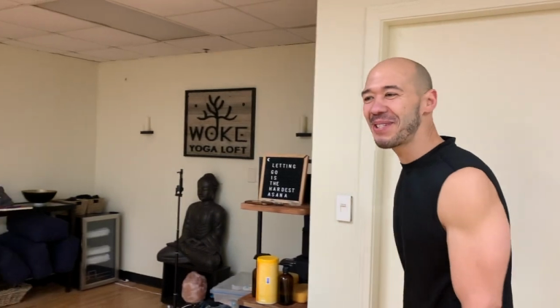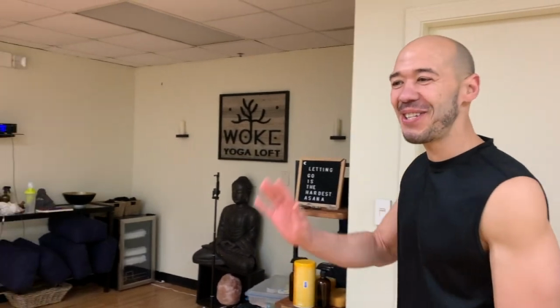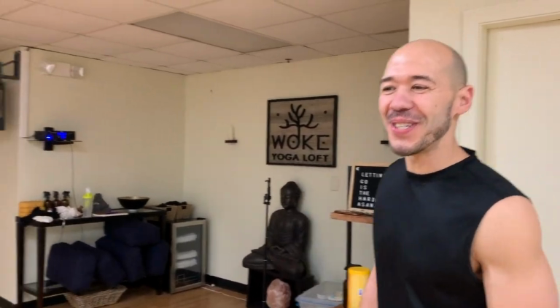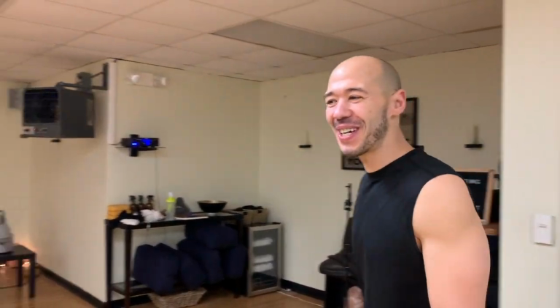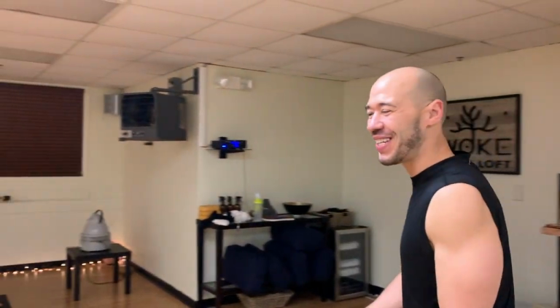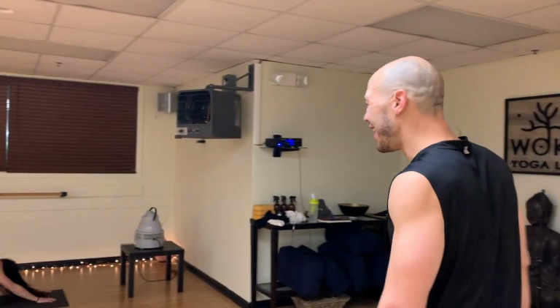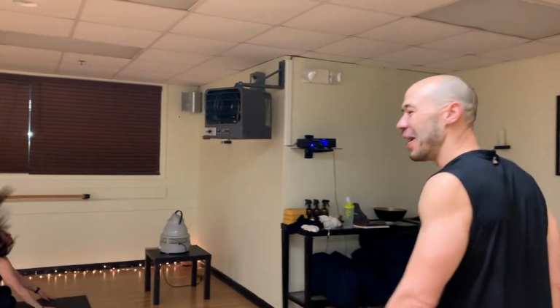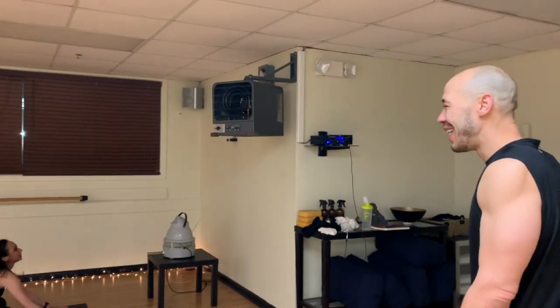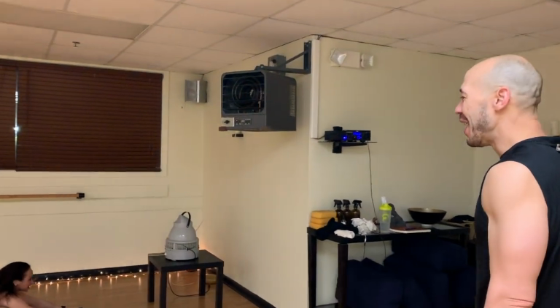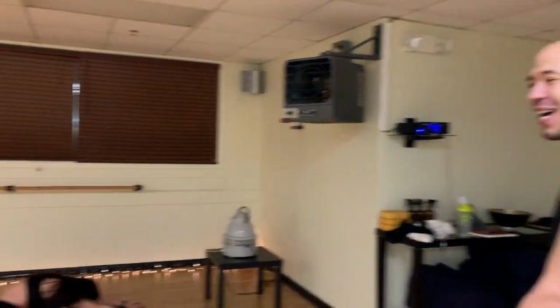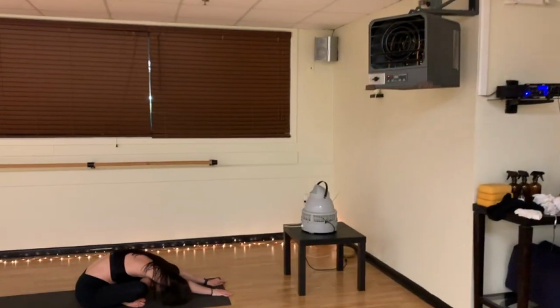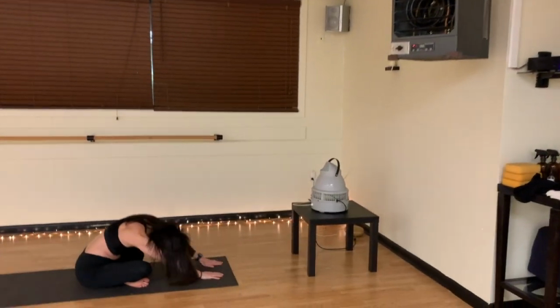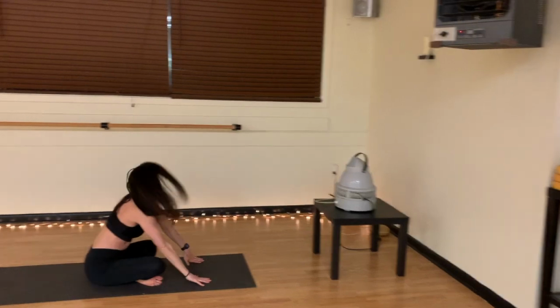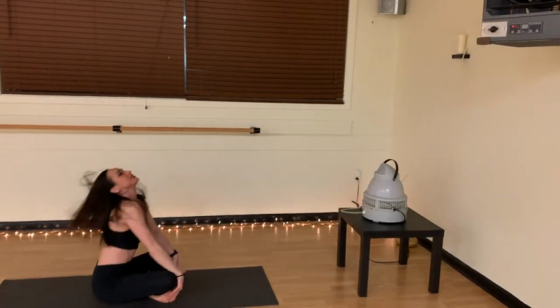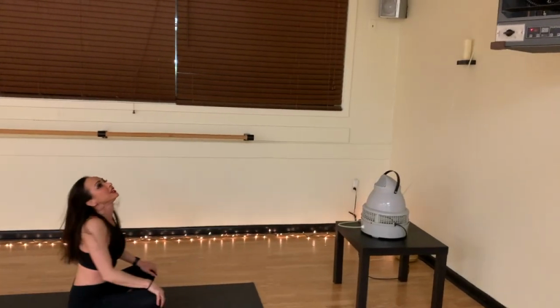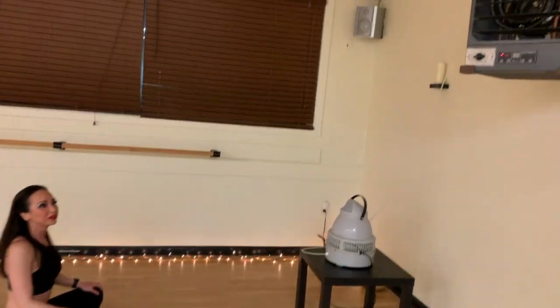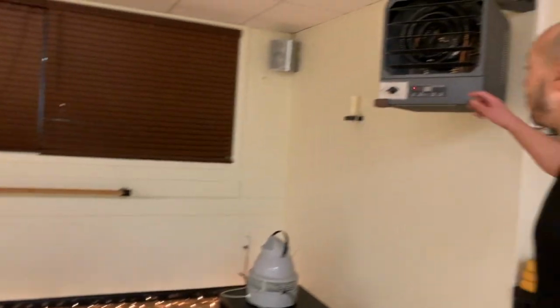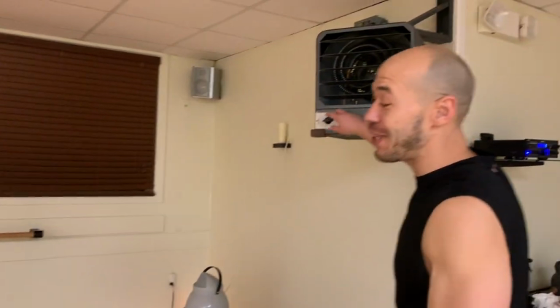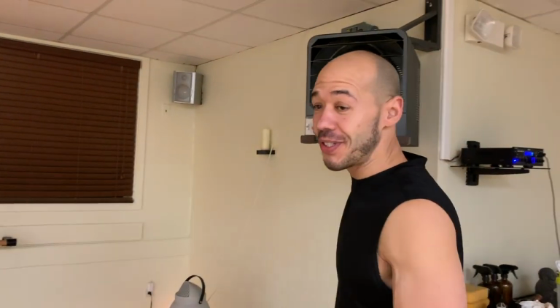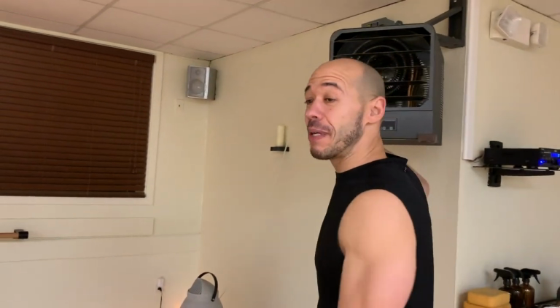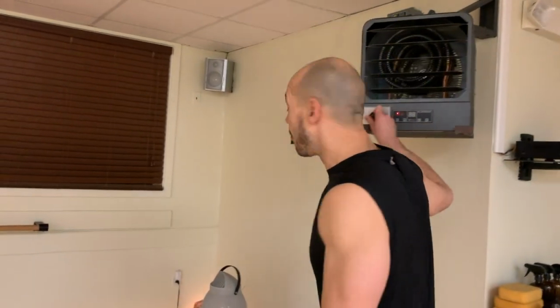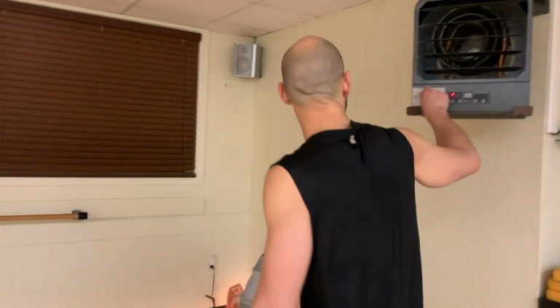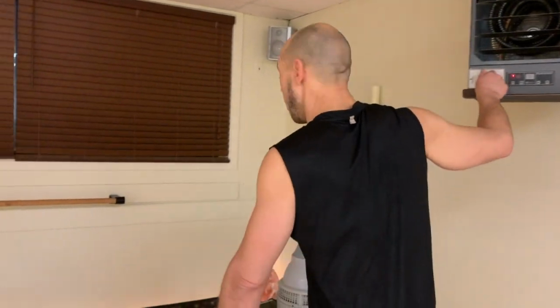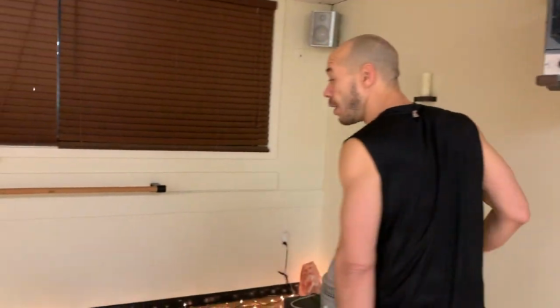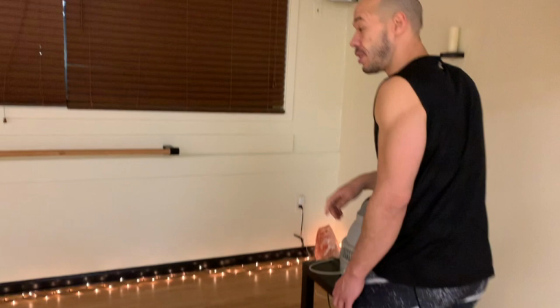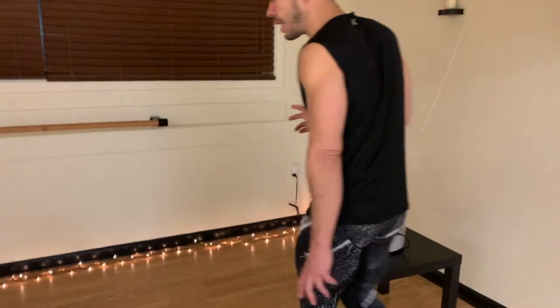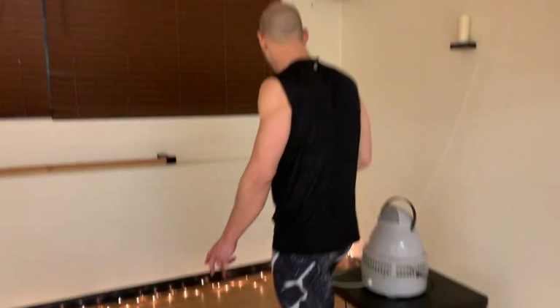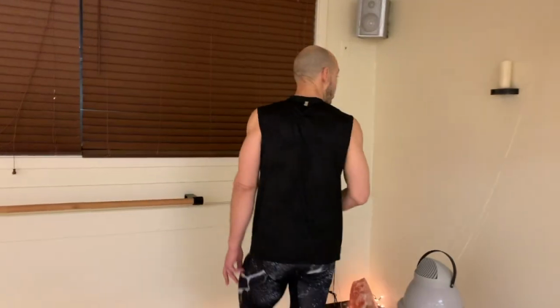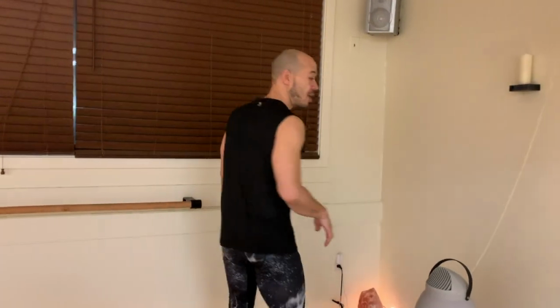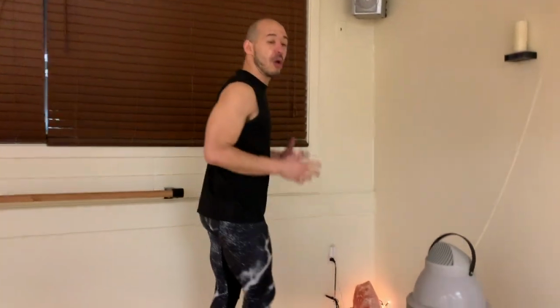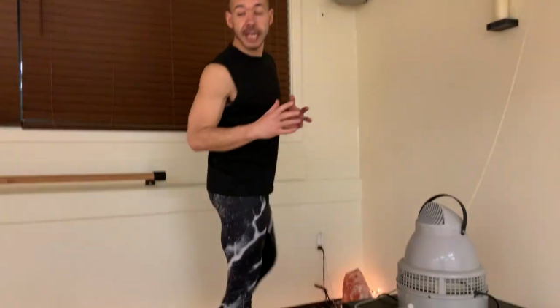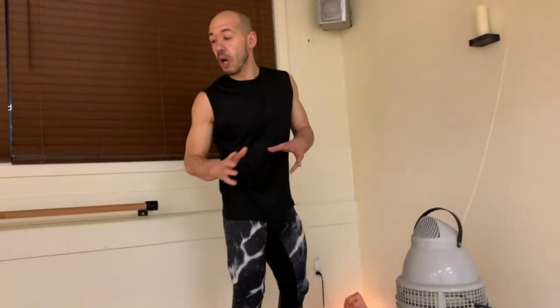Namaste students. How's it going? So excited for this class. I just love the heat. I'm telling you guys, this is going to be a hot one today. We're pumping all the heaters on. We're going to get the hydro steamer going.